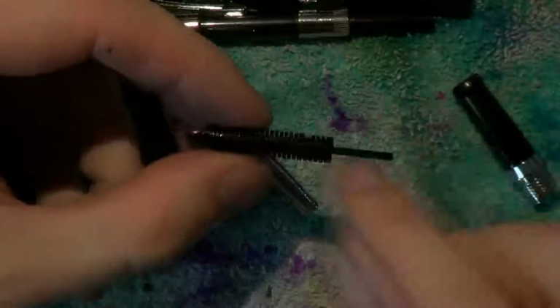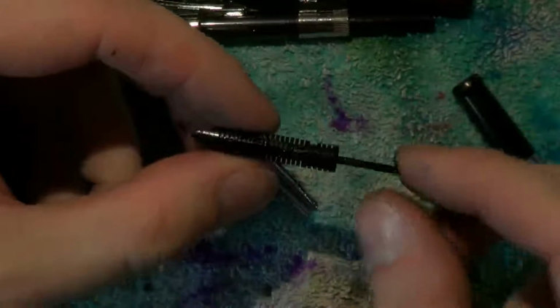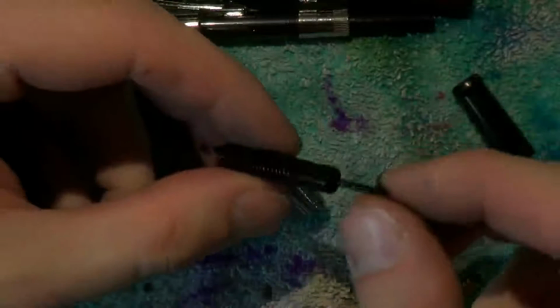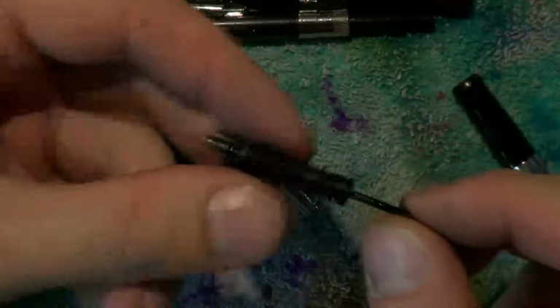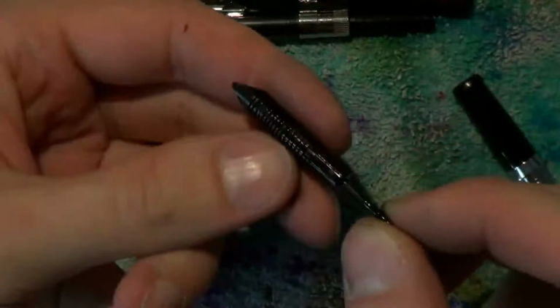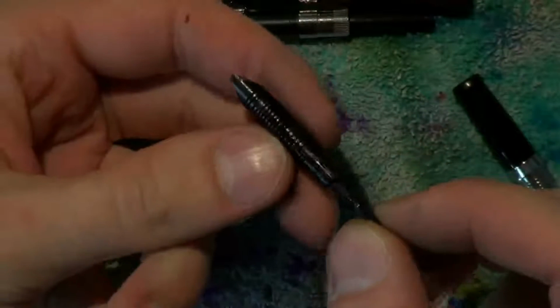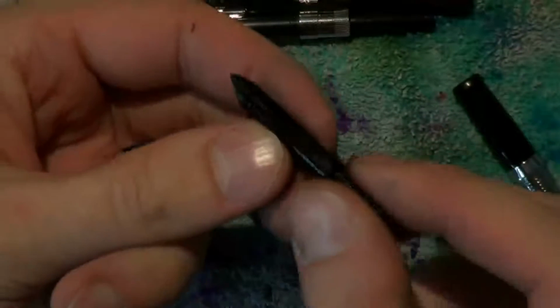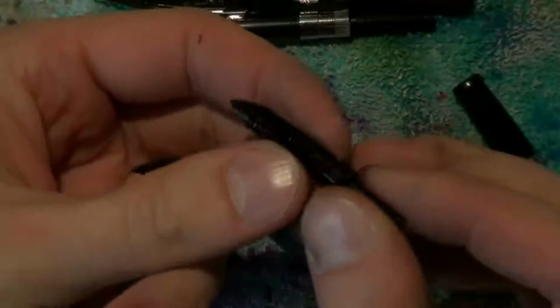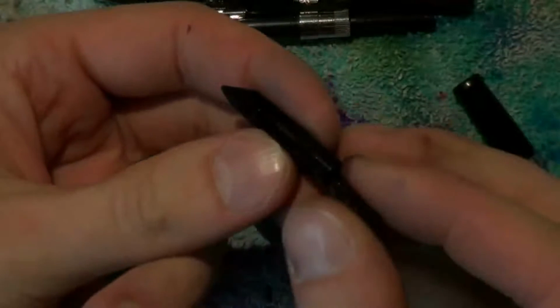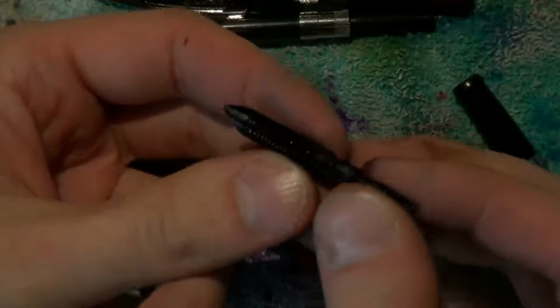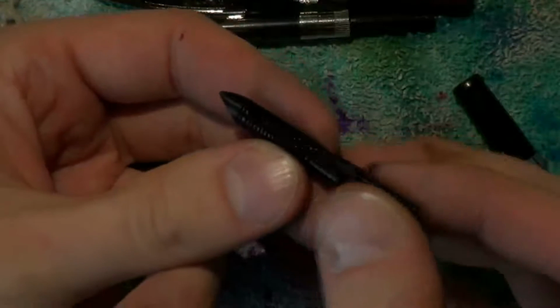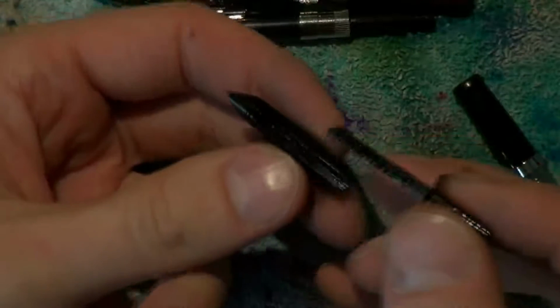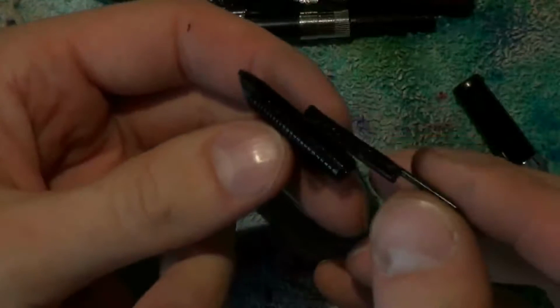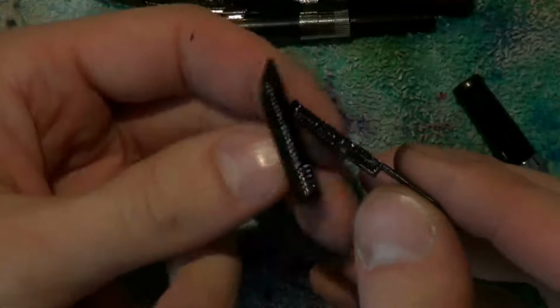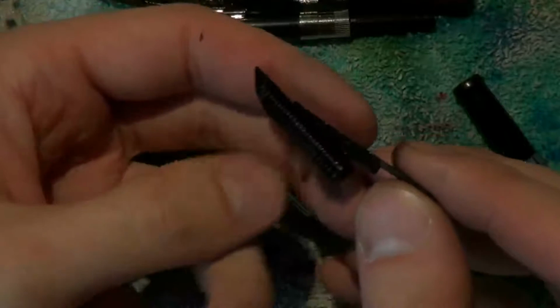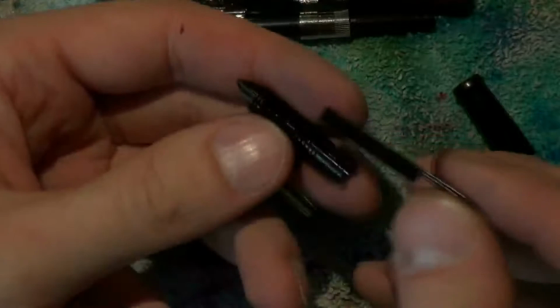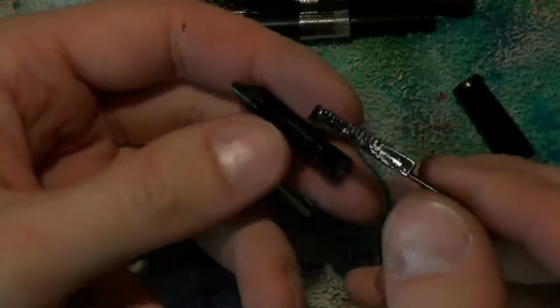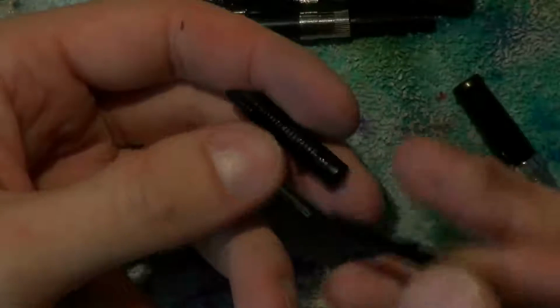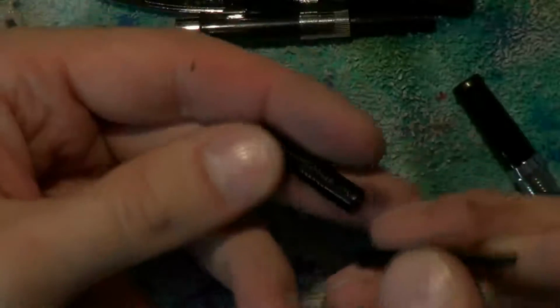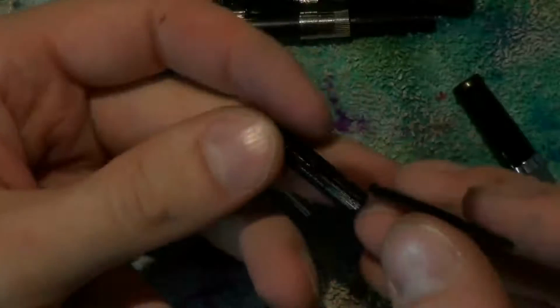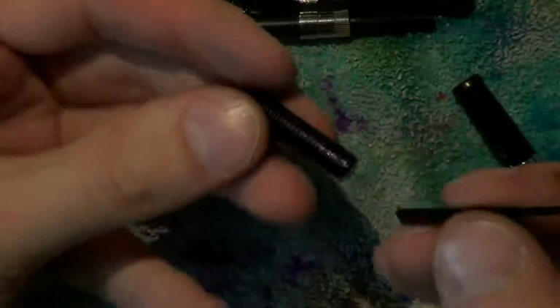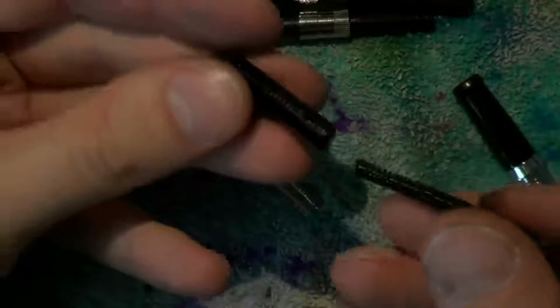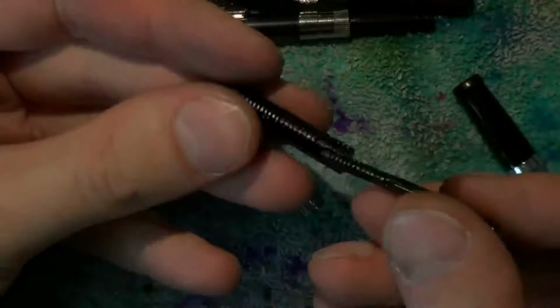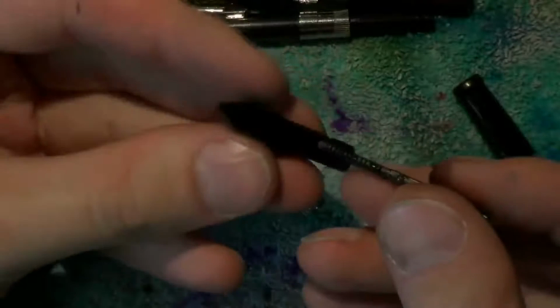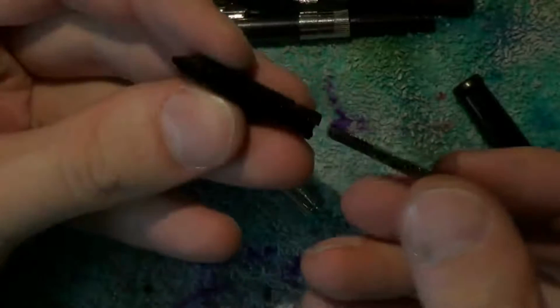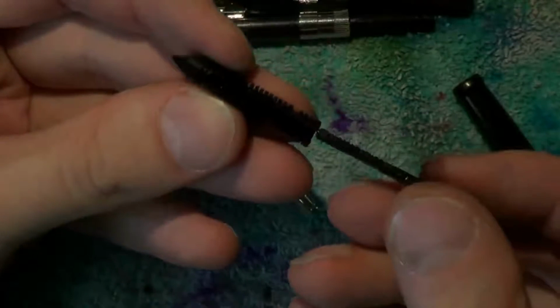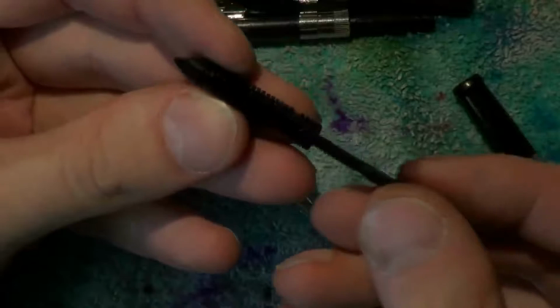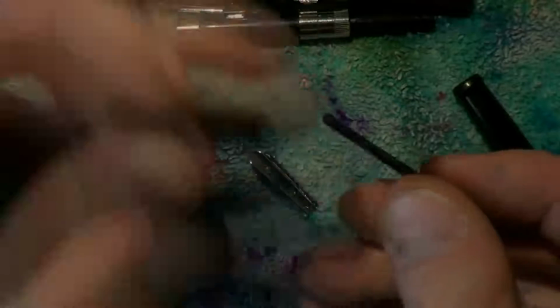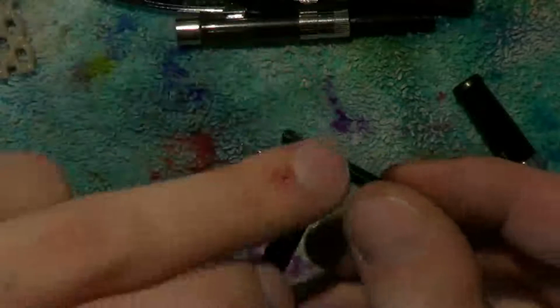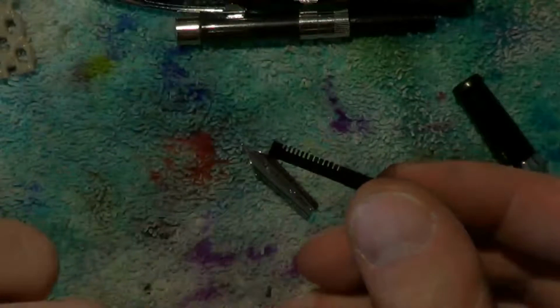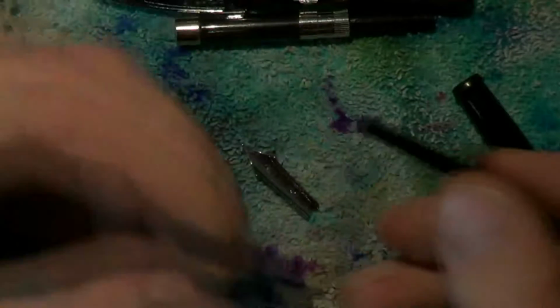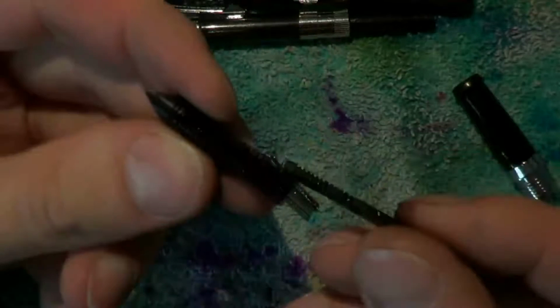Notice how the feed is actually a two-part construction and this narrow piece can actually come out. Once you are done cleaning, slide it back in putting the fins on top.